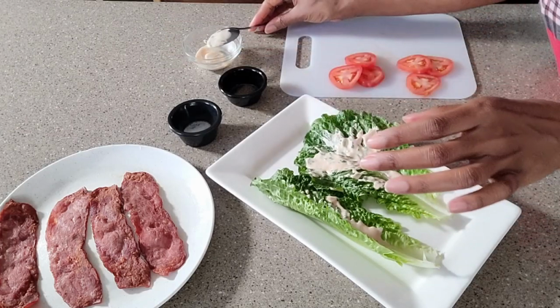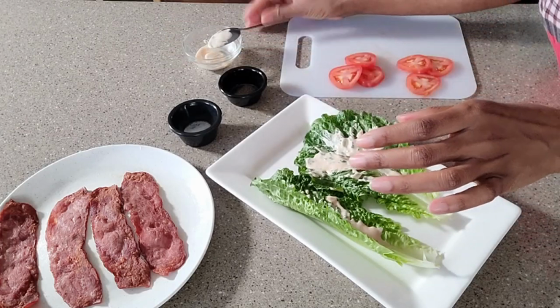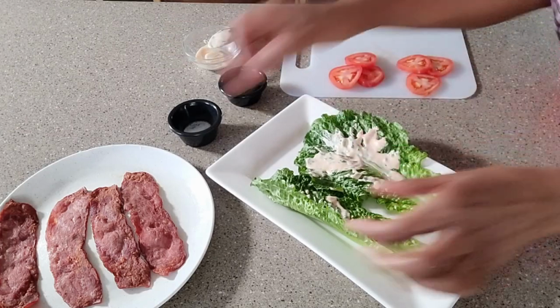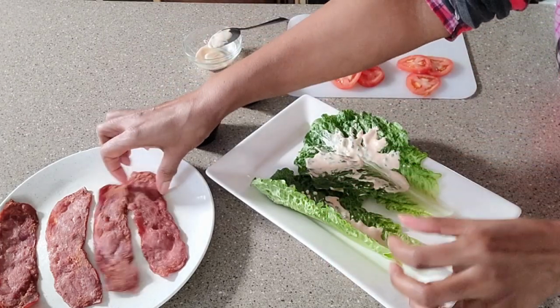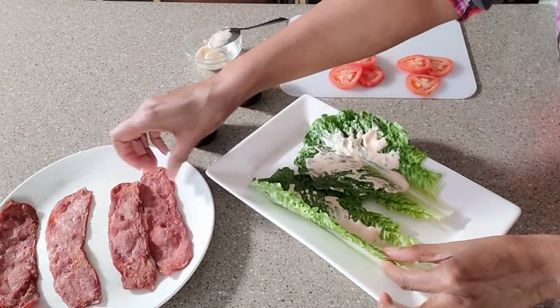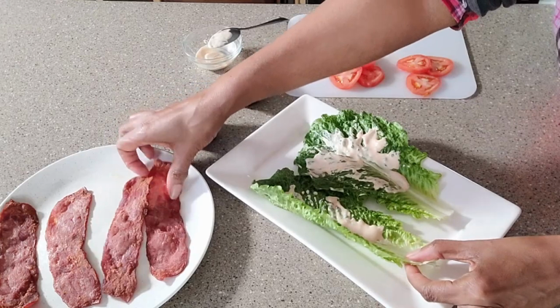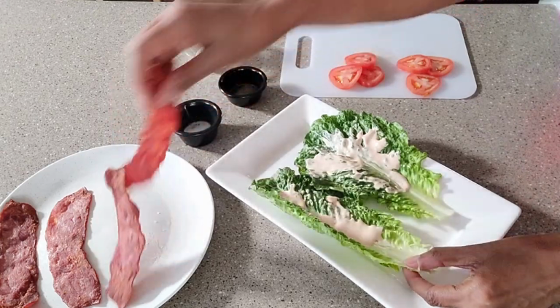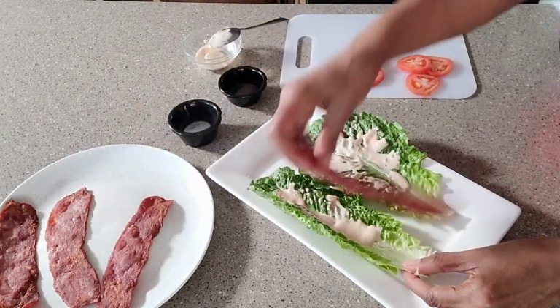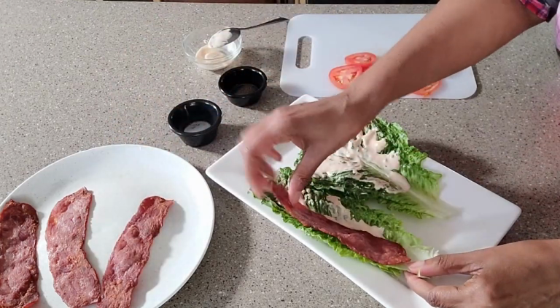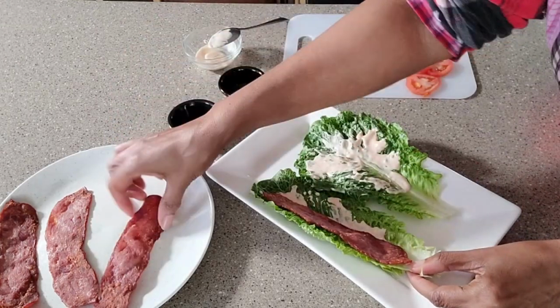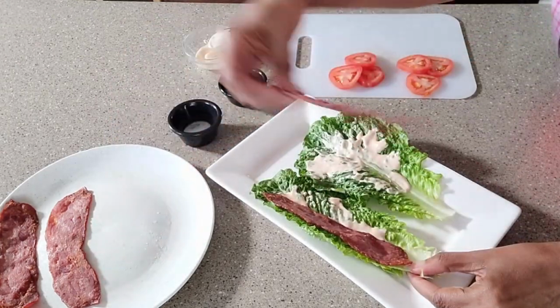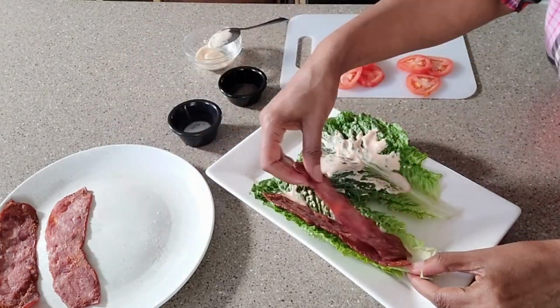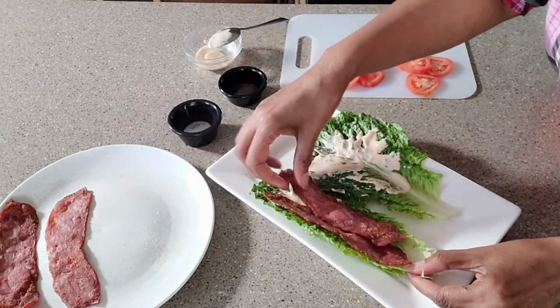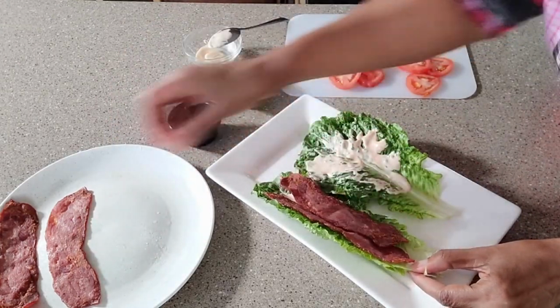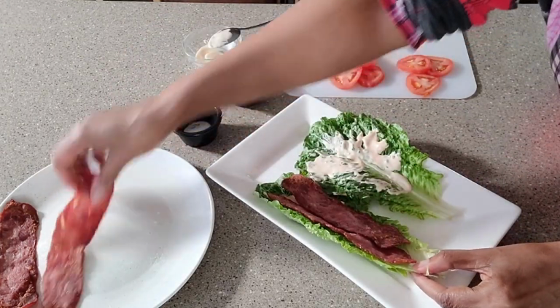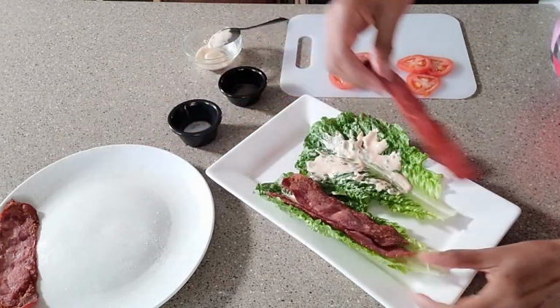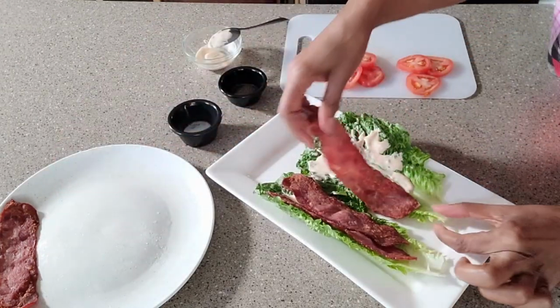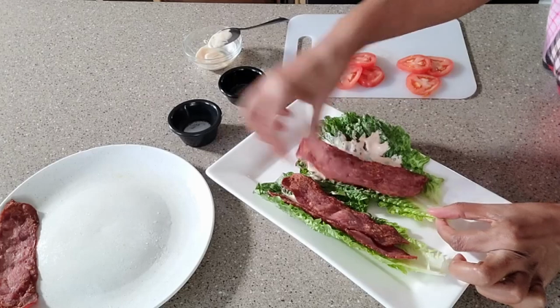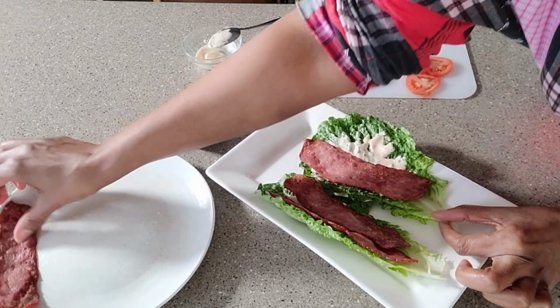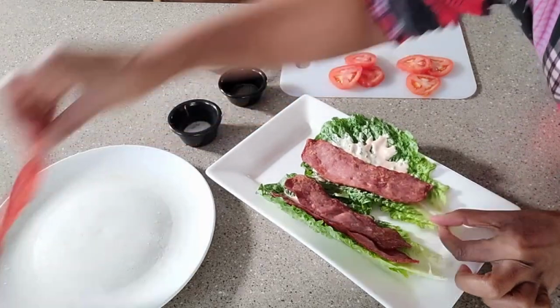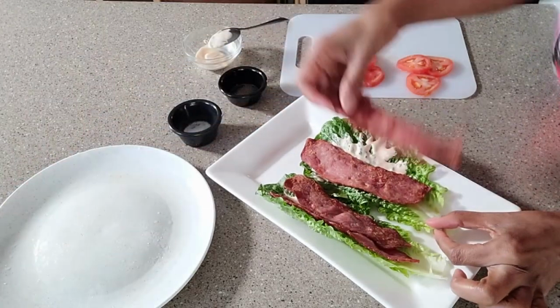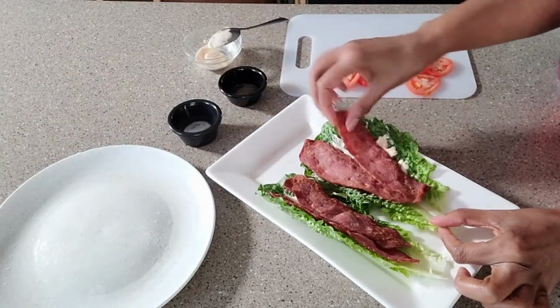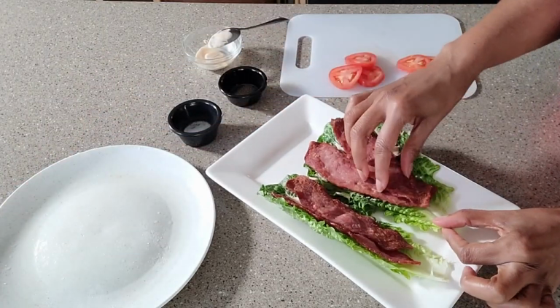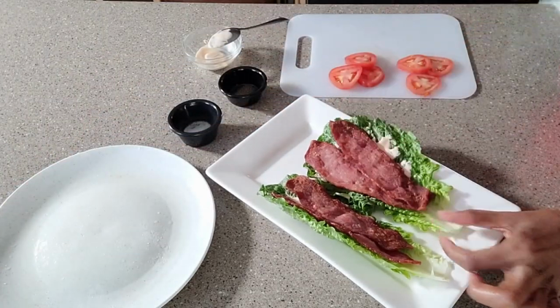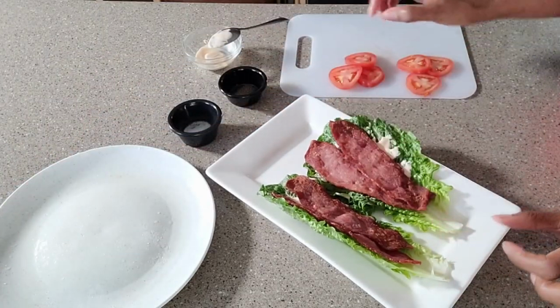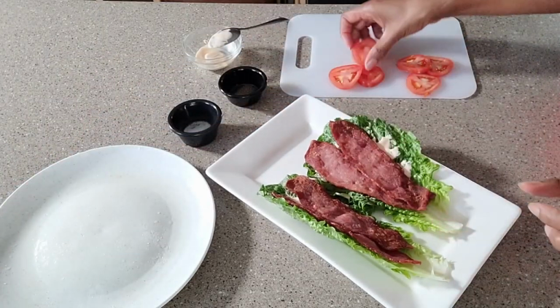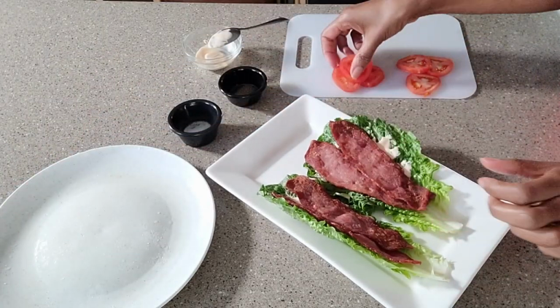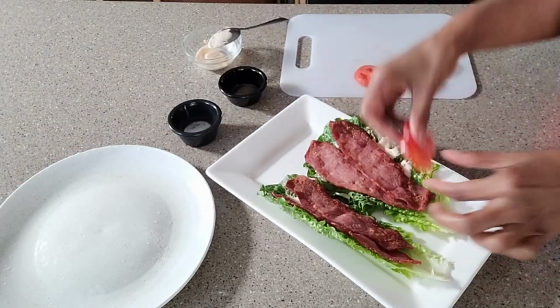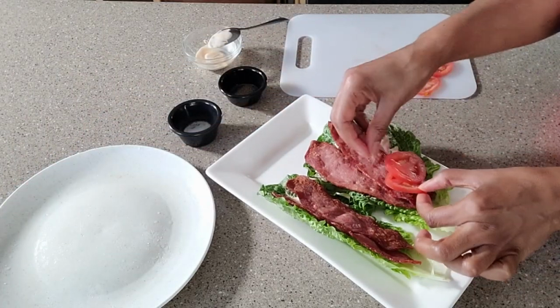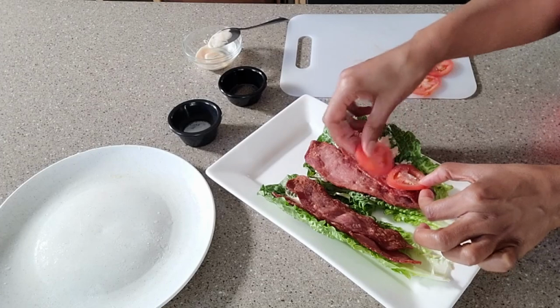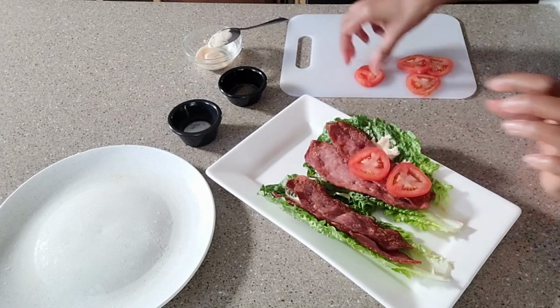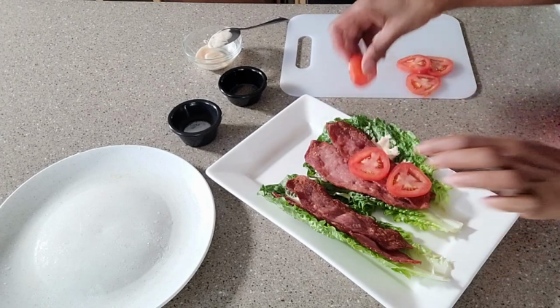Next, followed by two strips of bacon, then a lettuce strip, and then finally the tomato.